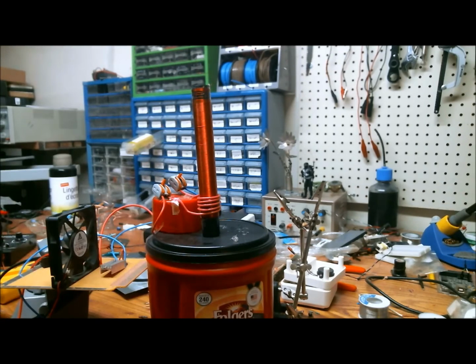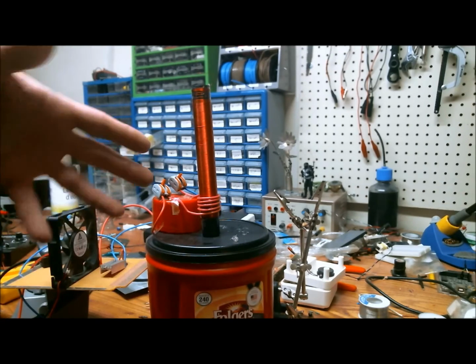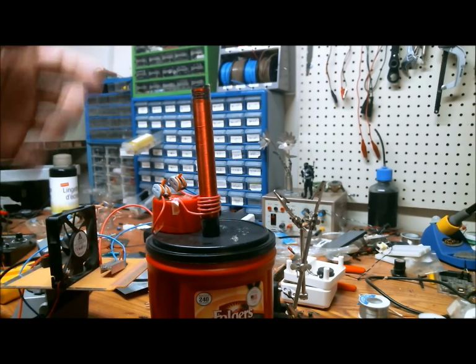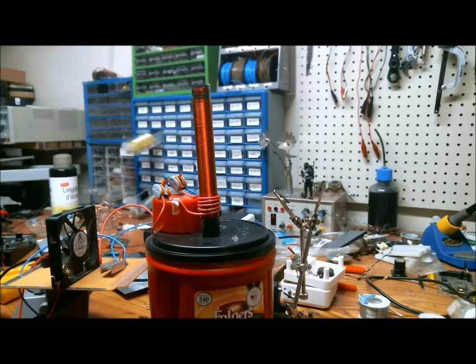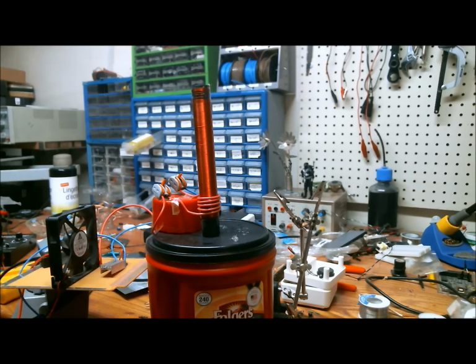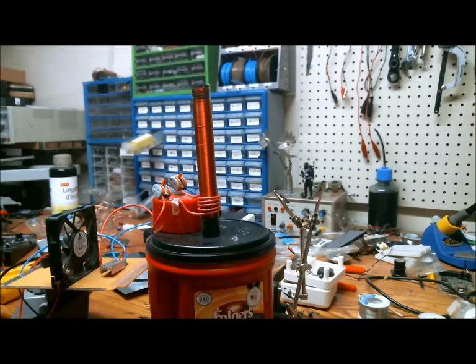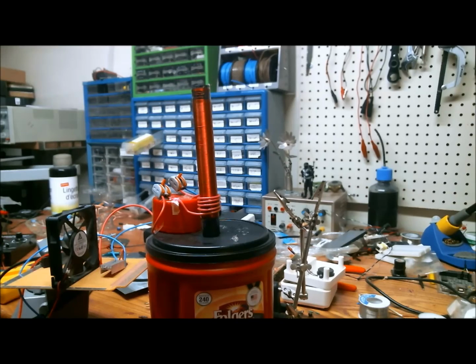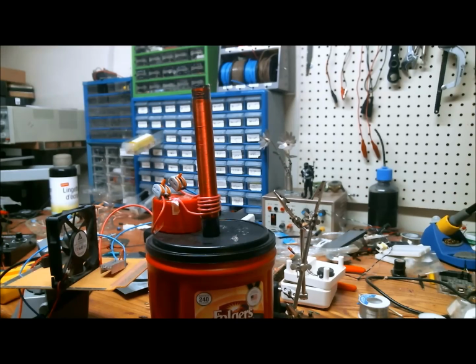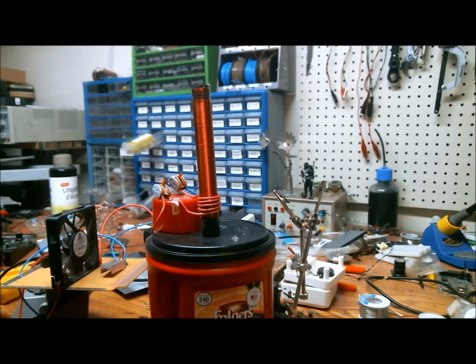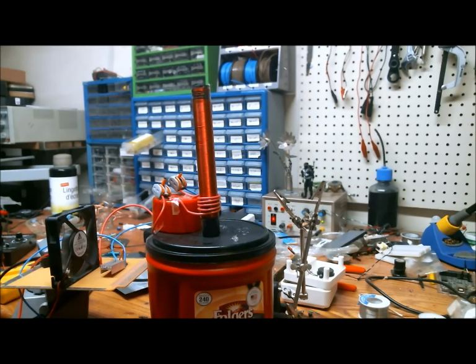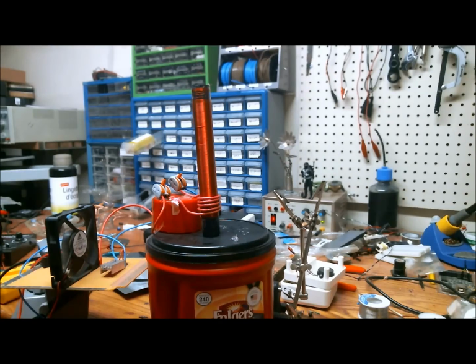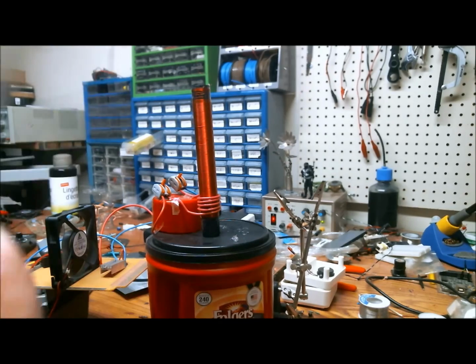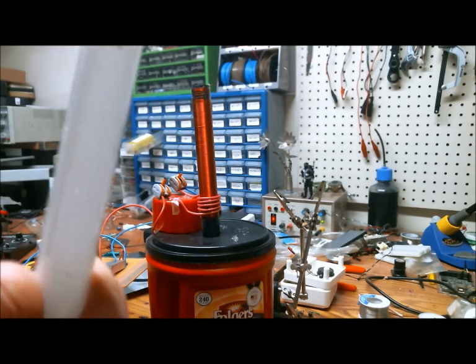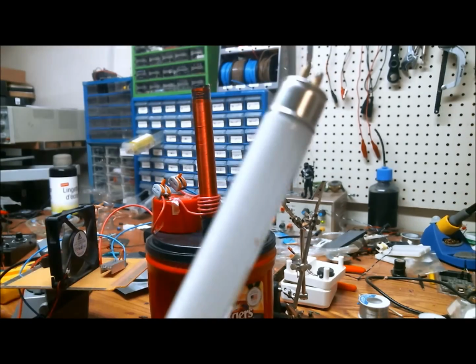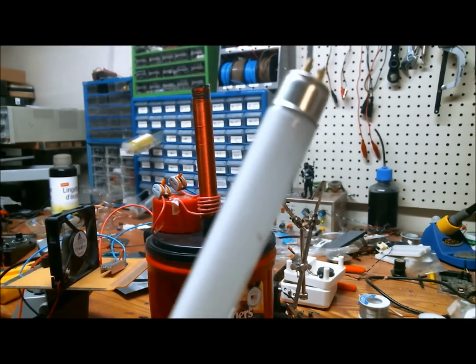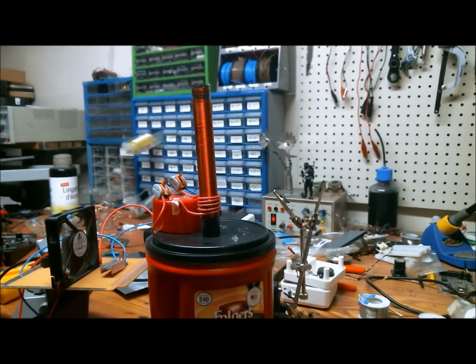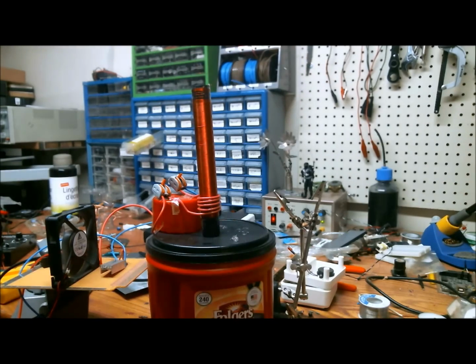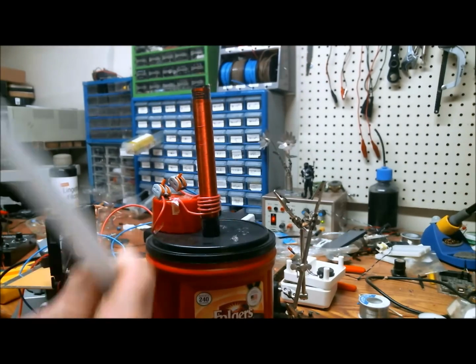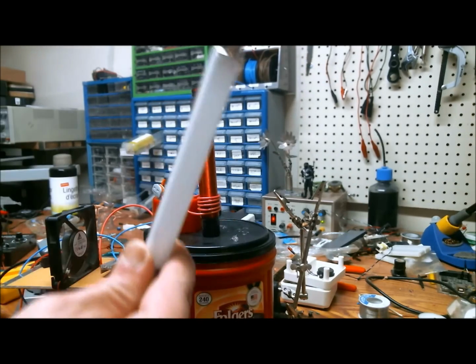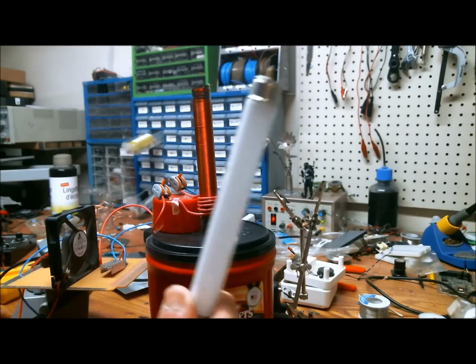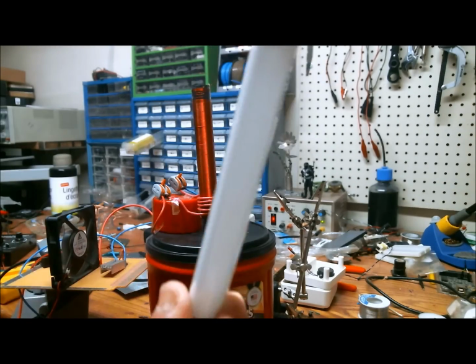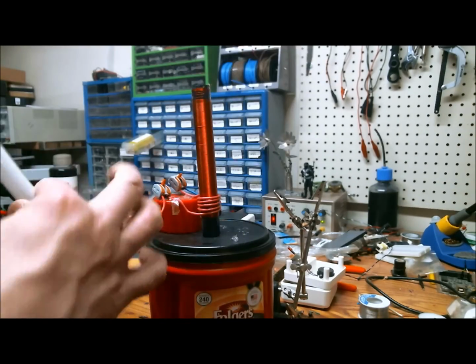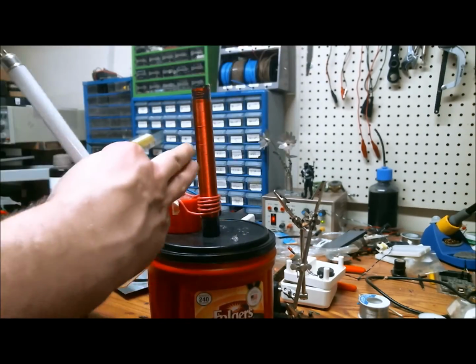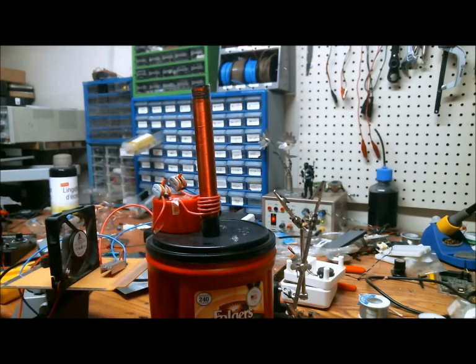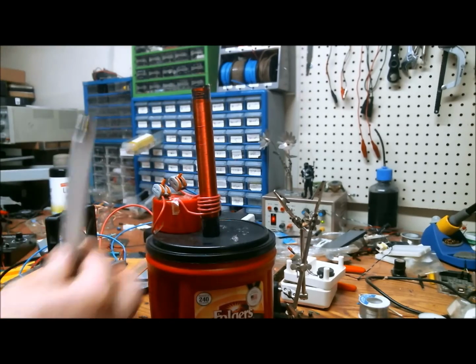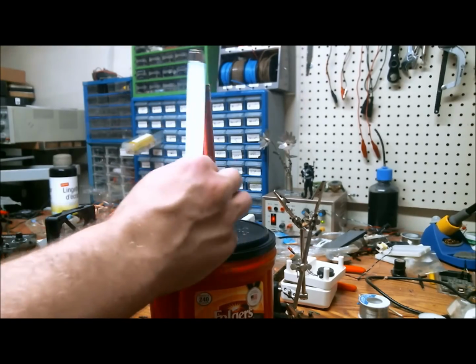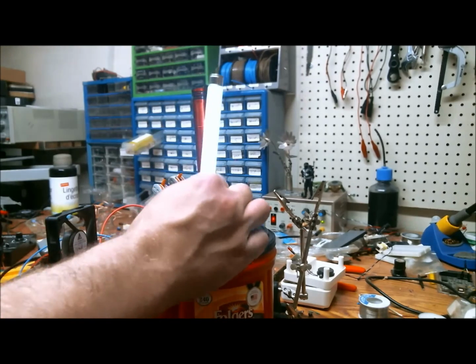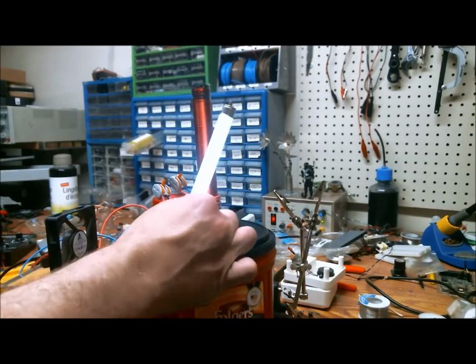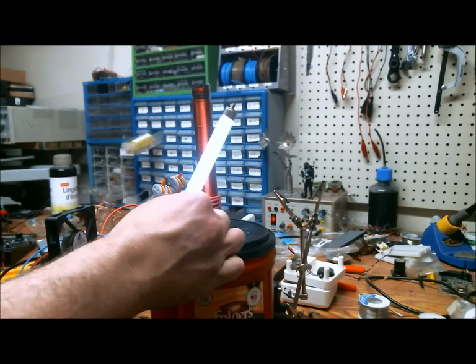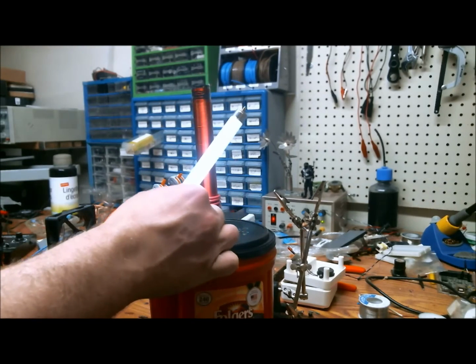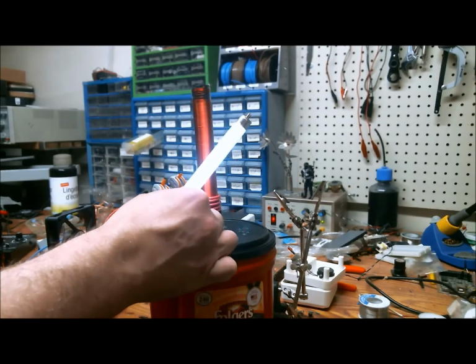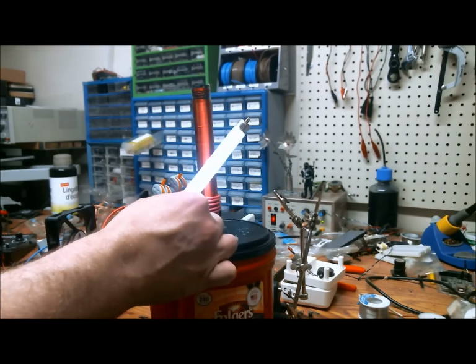Use what you have — it's all plastic so I don't have to worry about stray electric field going through it or absorbing the energy. Let's do a demonstration. Here are some fluorescent lights, and if I bring one close to the Slayer Exciter, it turns on.